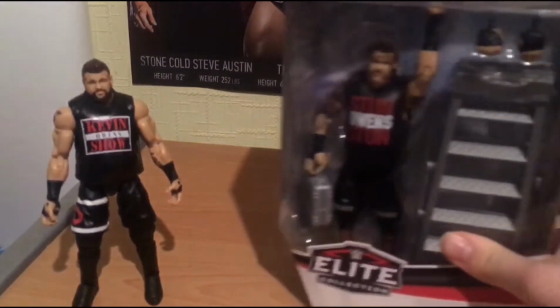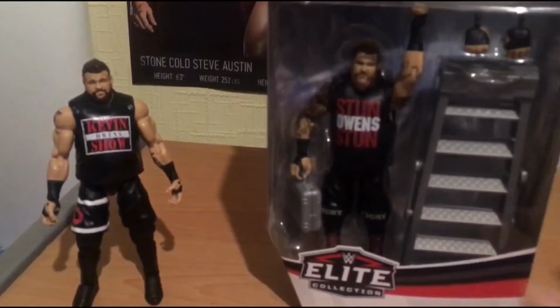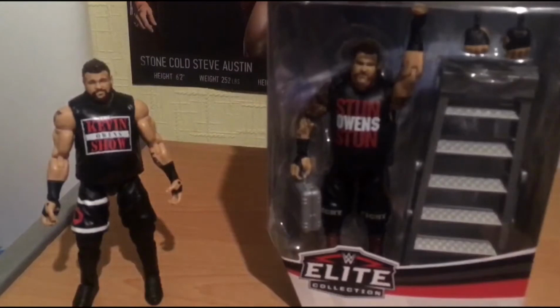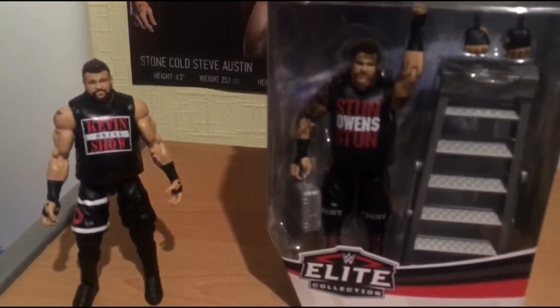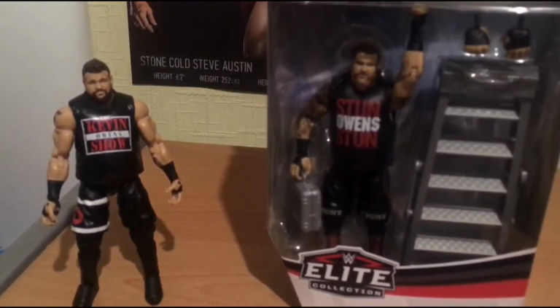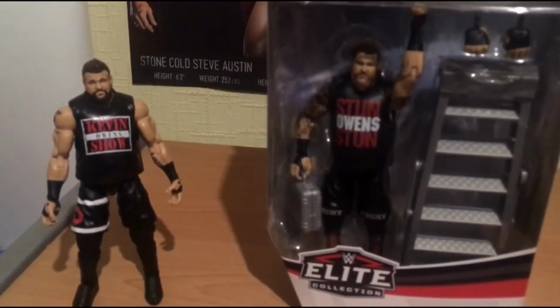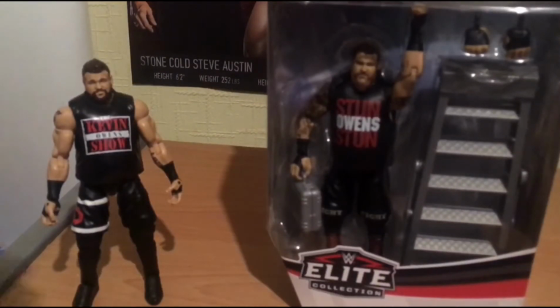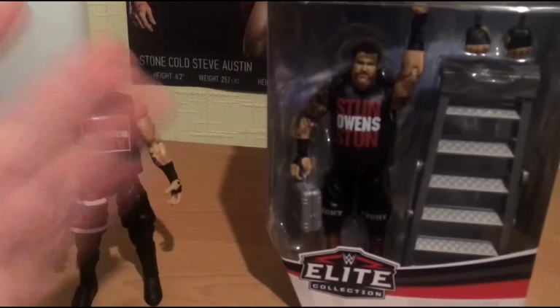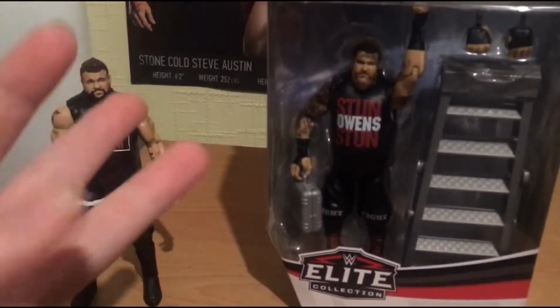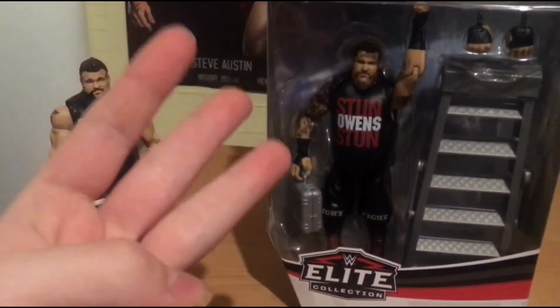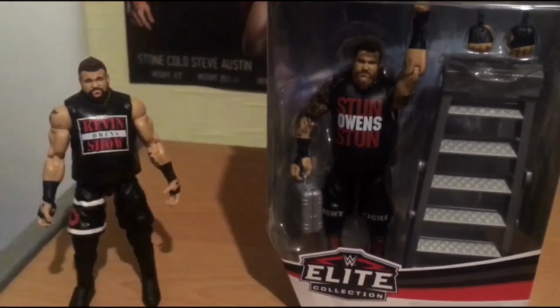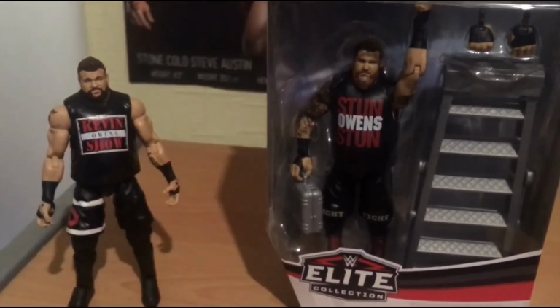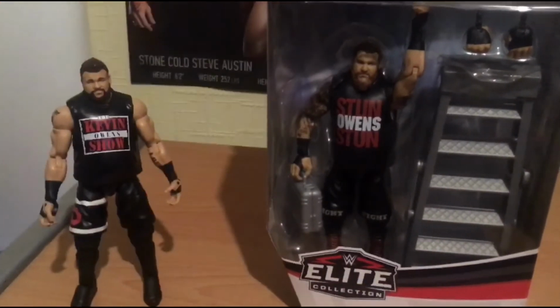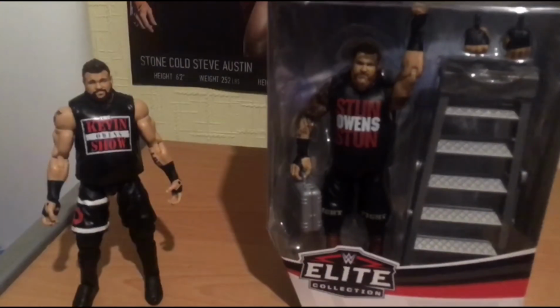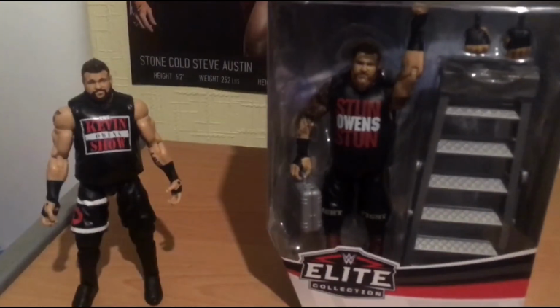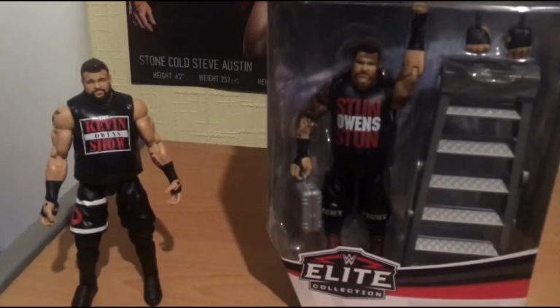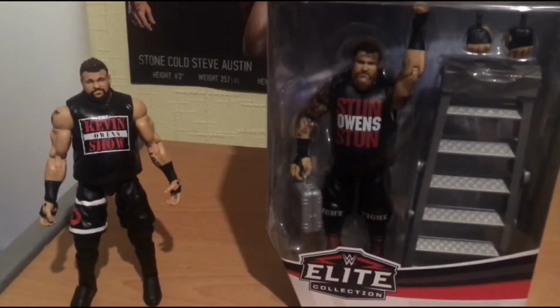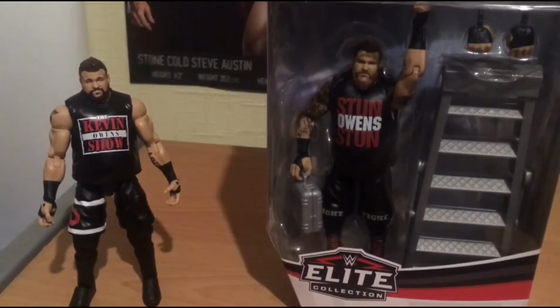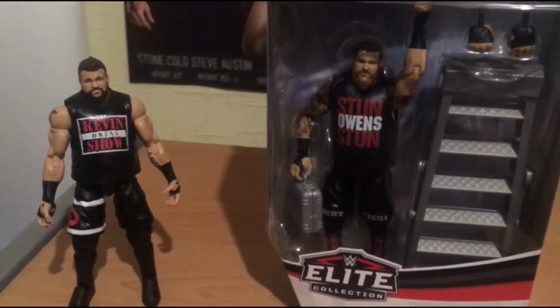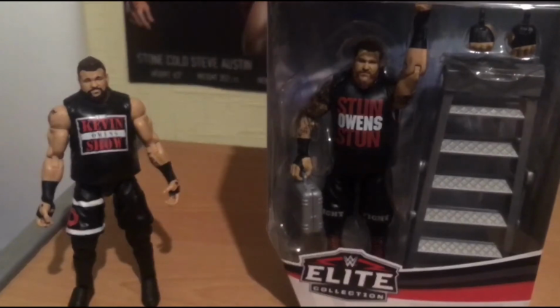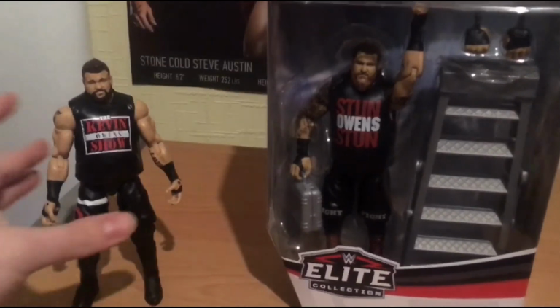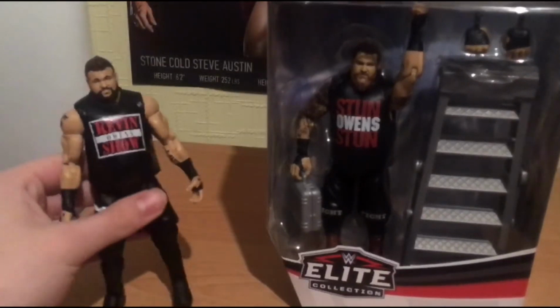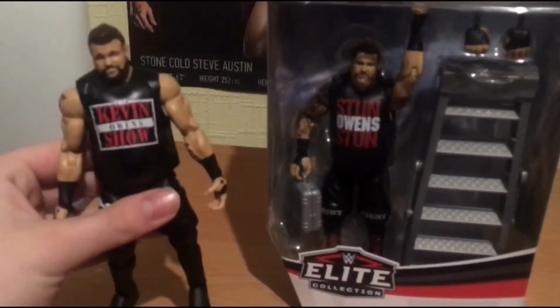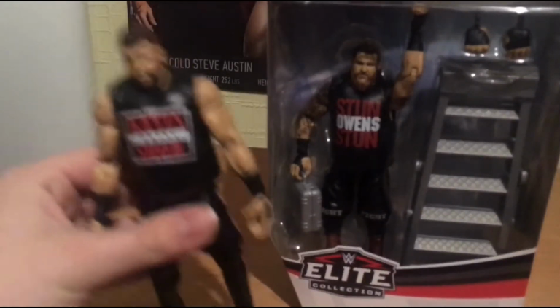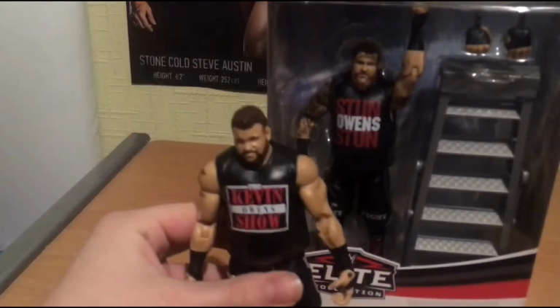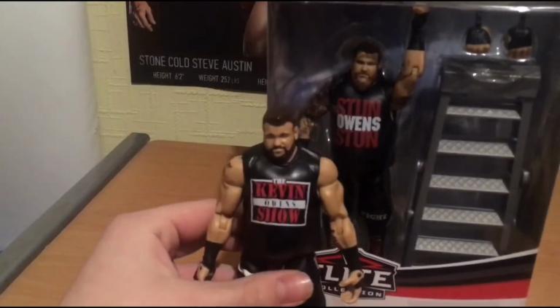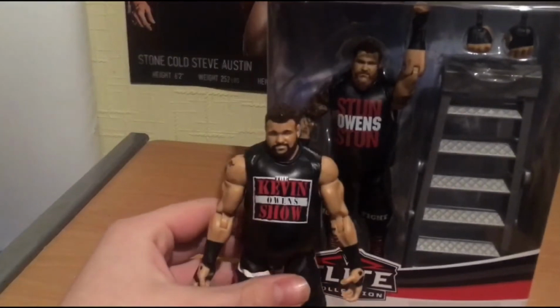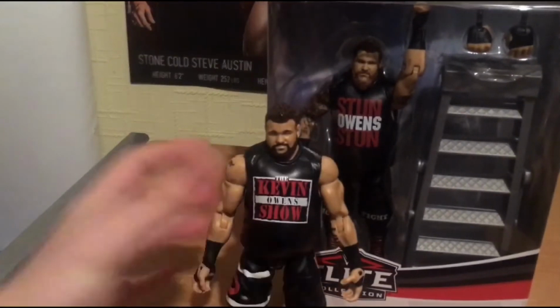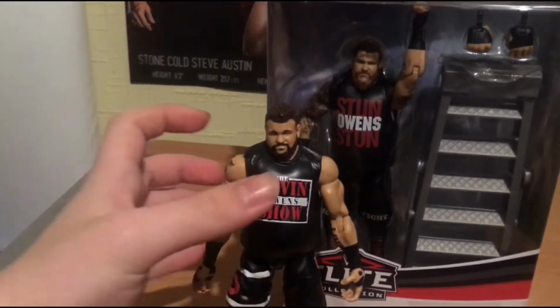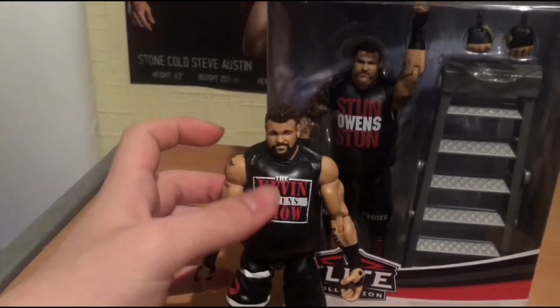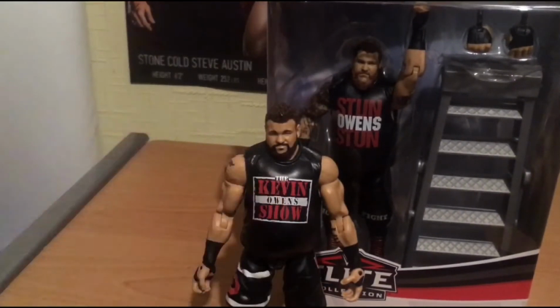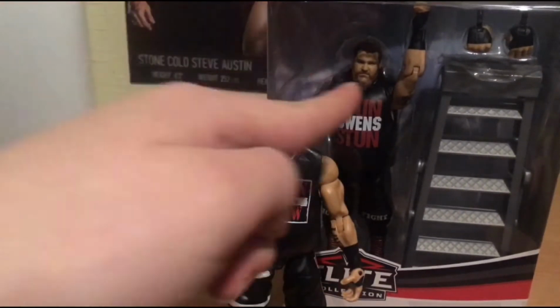But when this one came out, wow, this blew my mind guys. This is my third Kevin Owens Elite. I have the first-time-to-line Kevin Owens Elite, and I have this one, and I have that one.